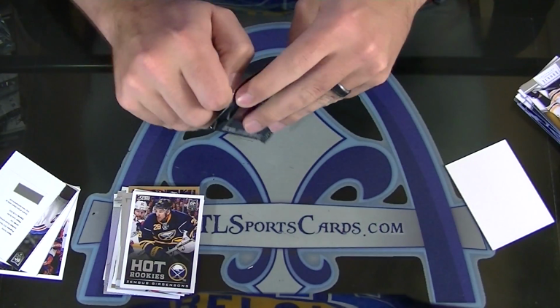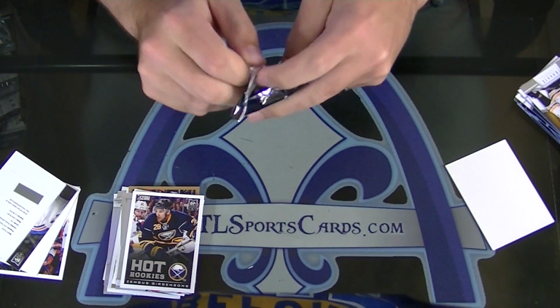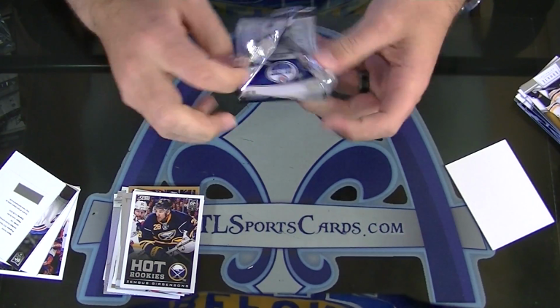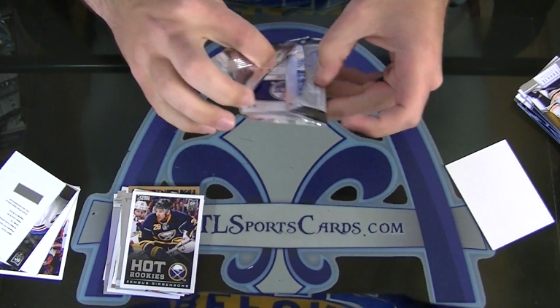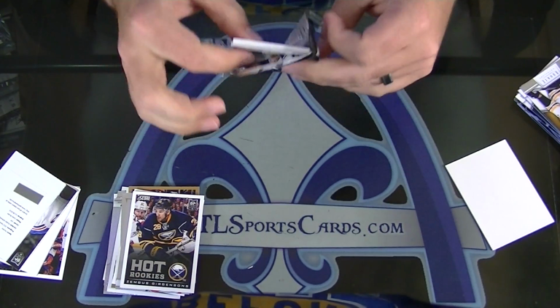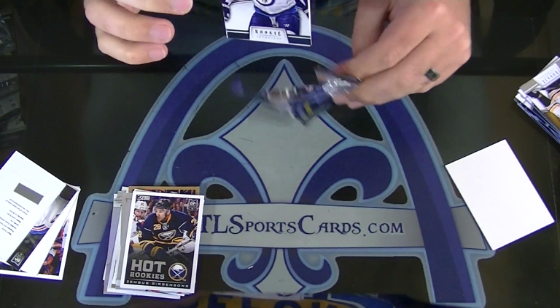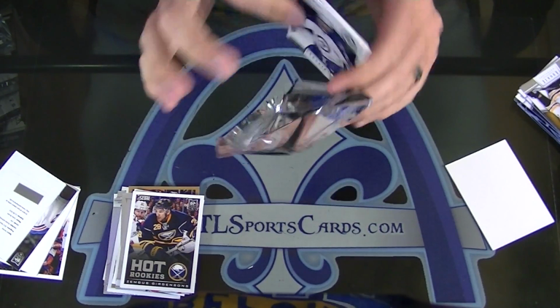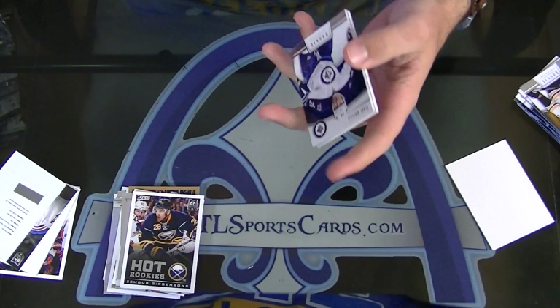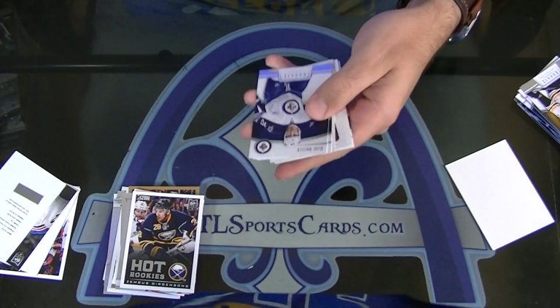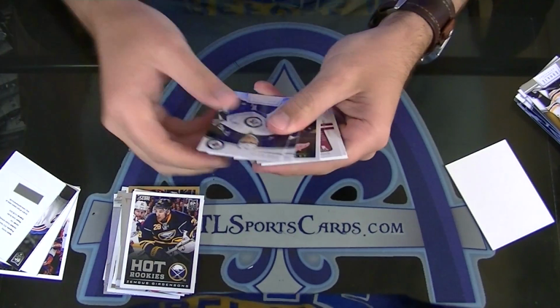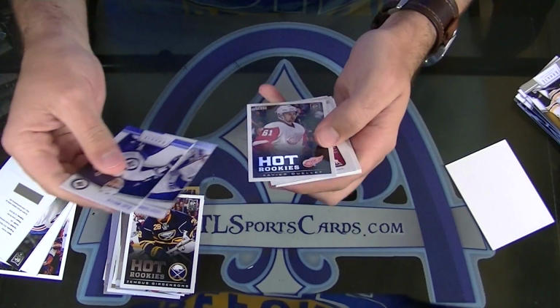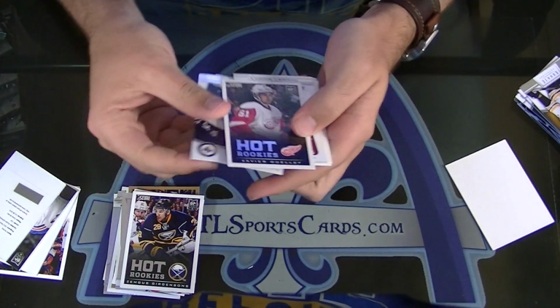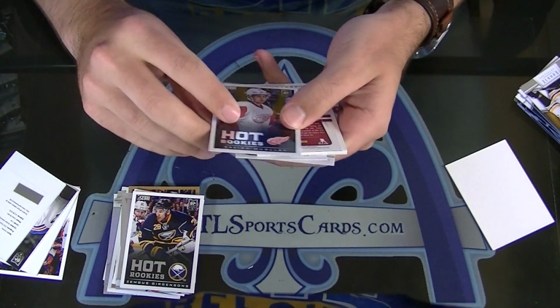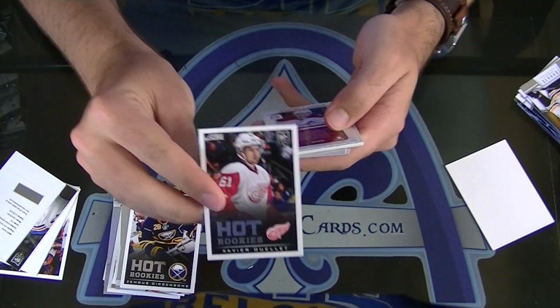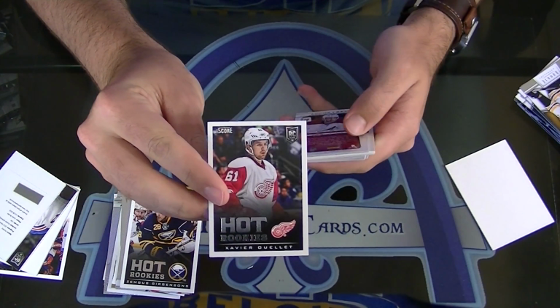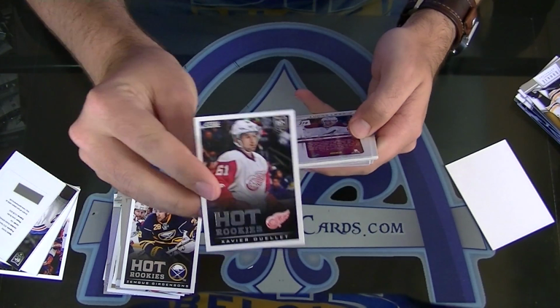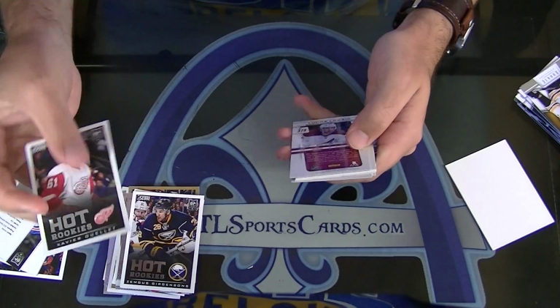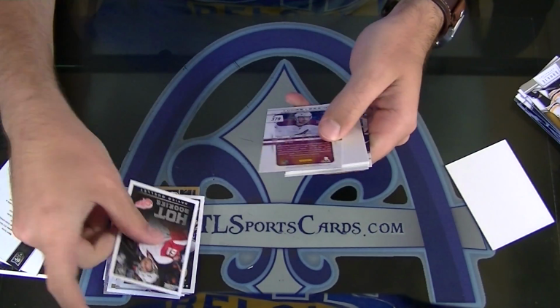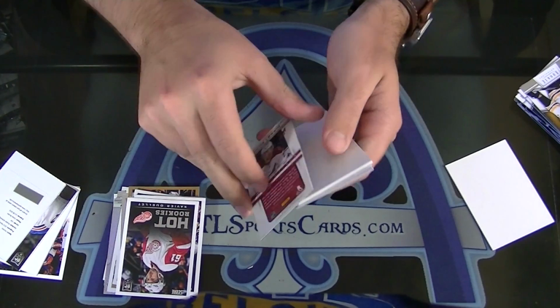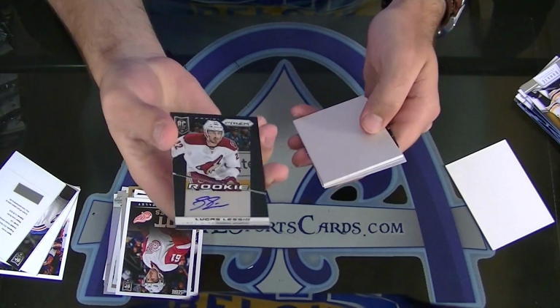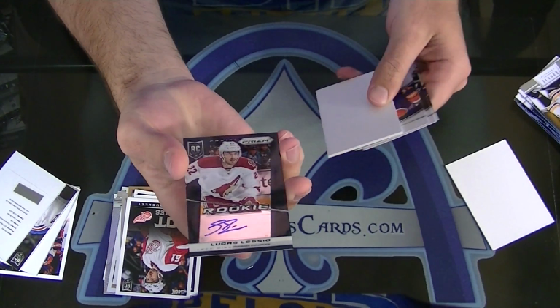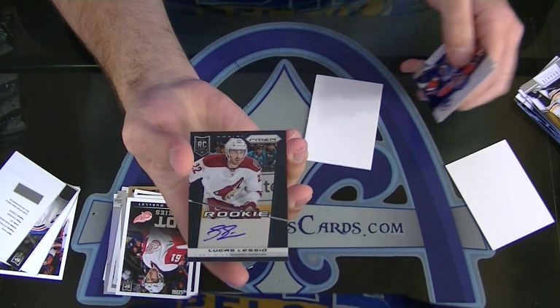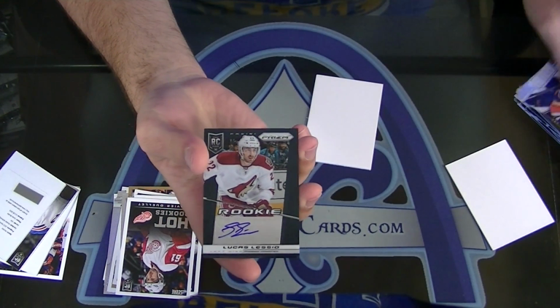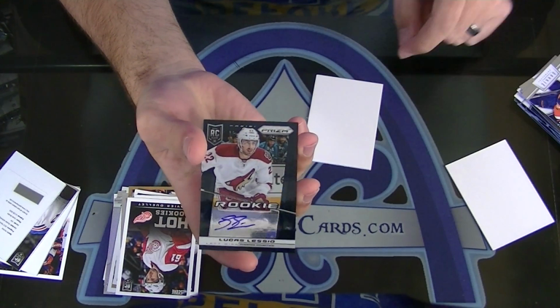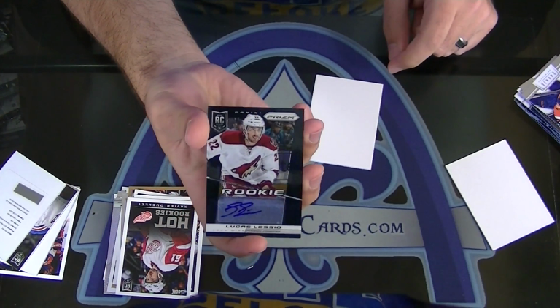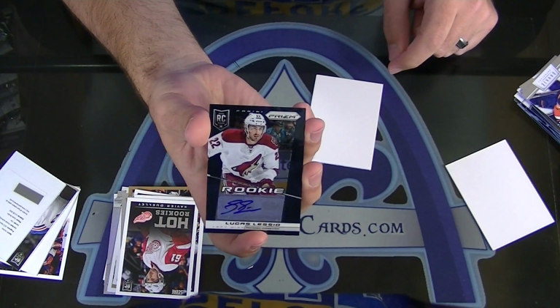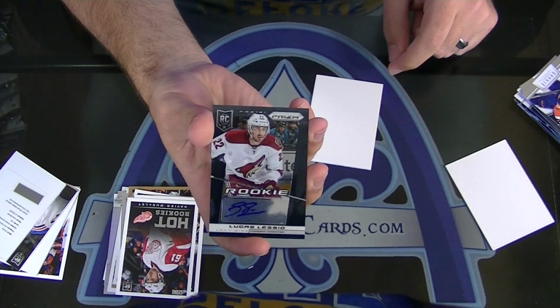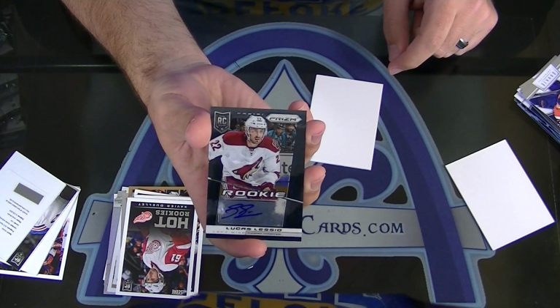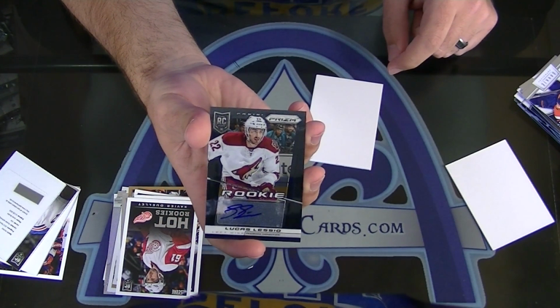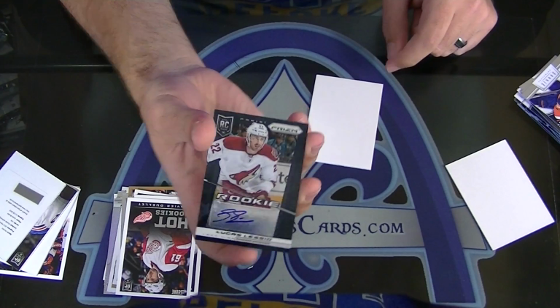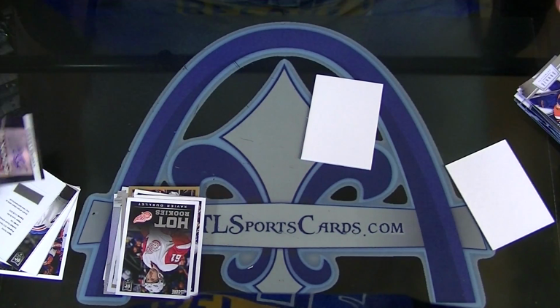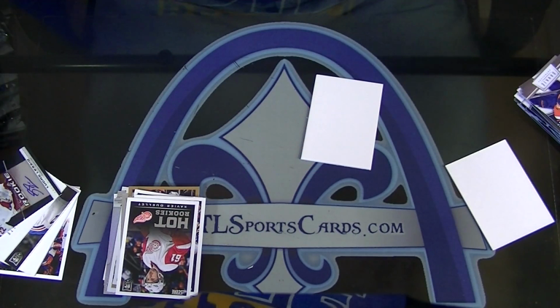I can't tell if this one's fat or not — it is not. Xavier Ouellet, Hot Rookie. And Lucas Lesio, Prism Rookie Autograph. So Rob, there you have it man.